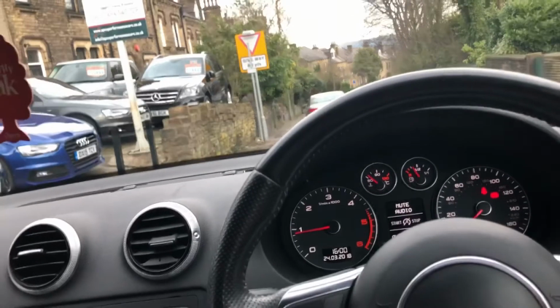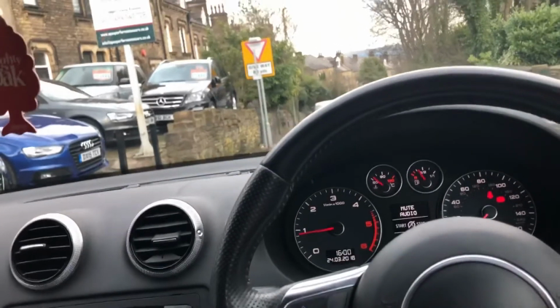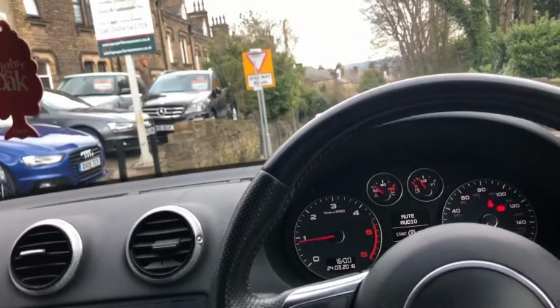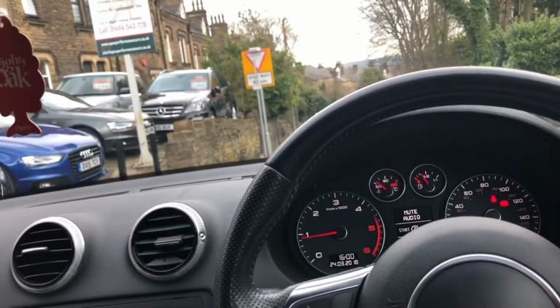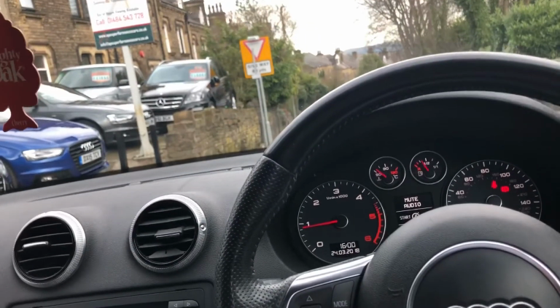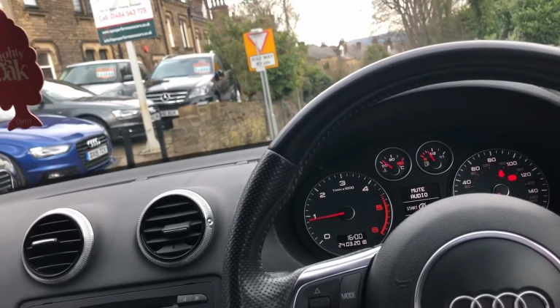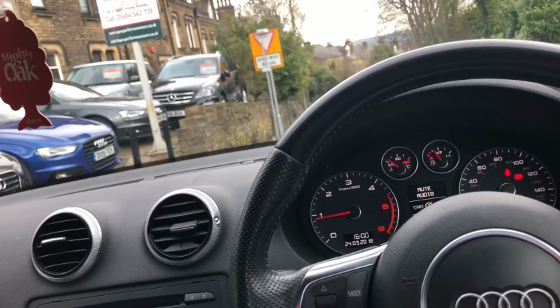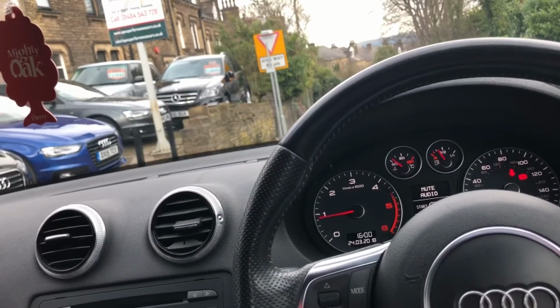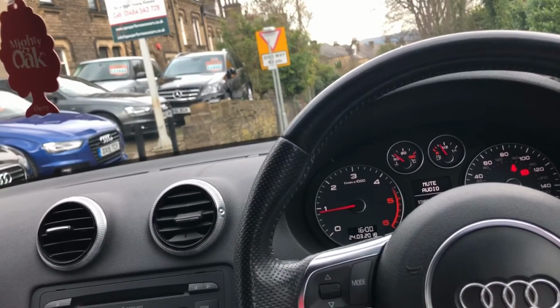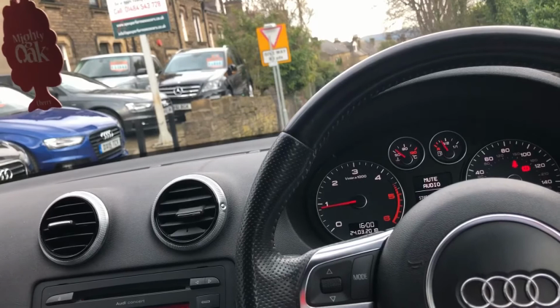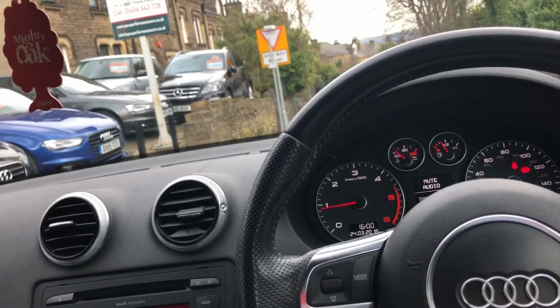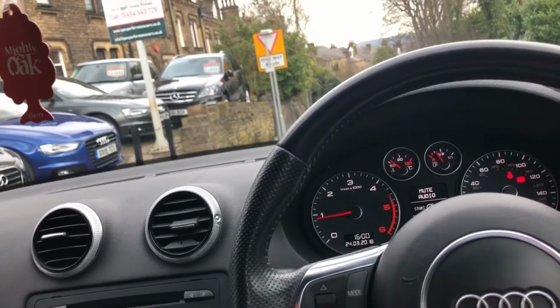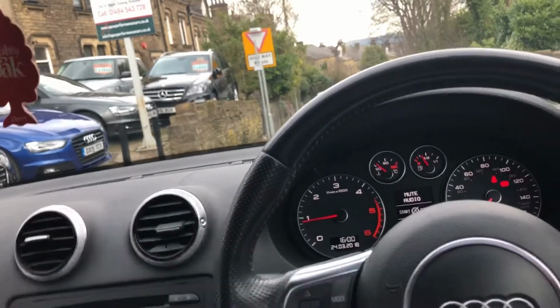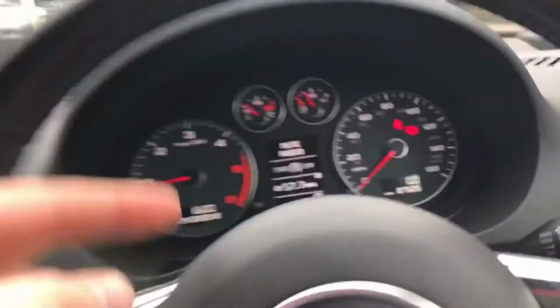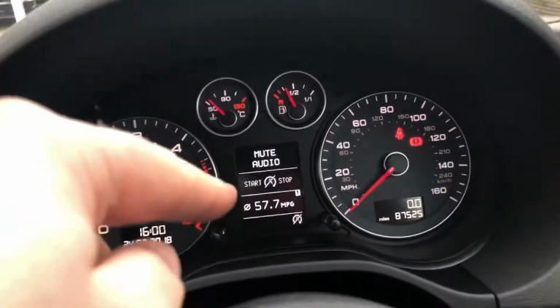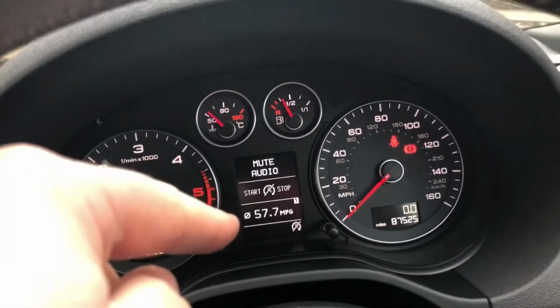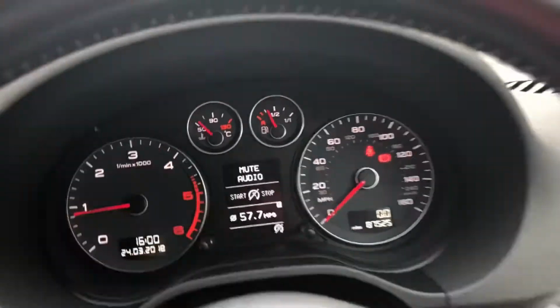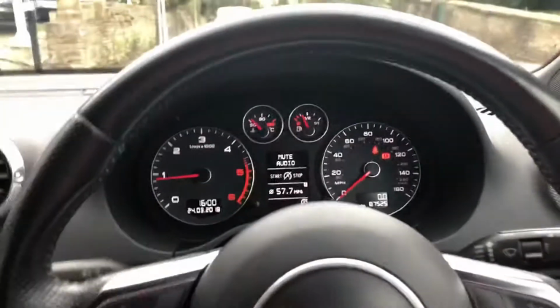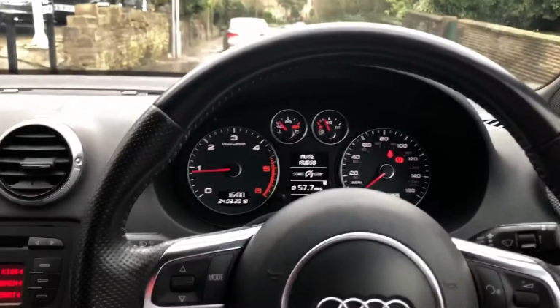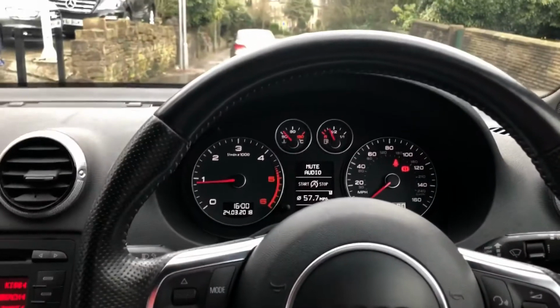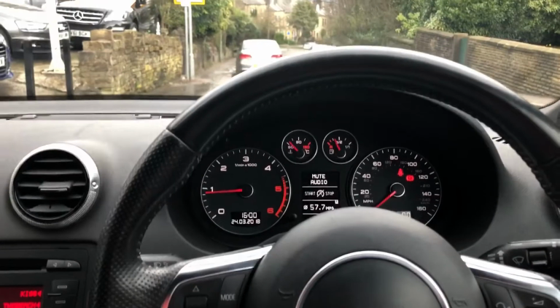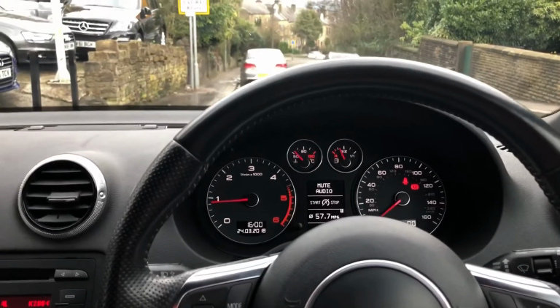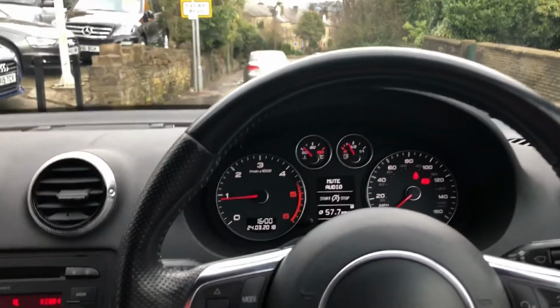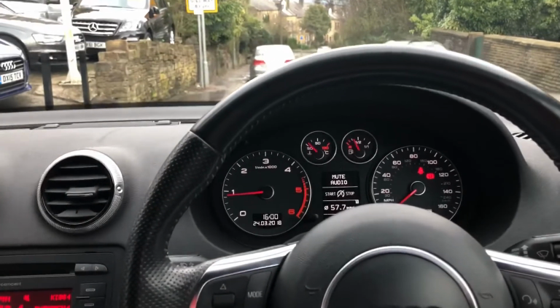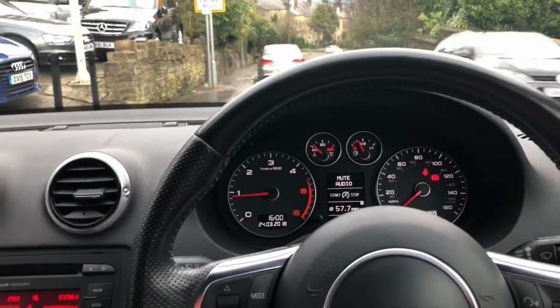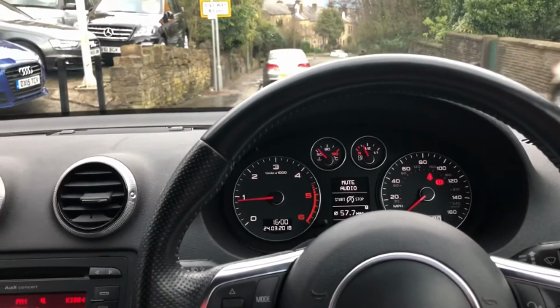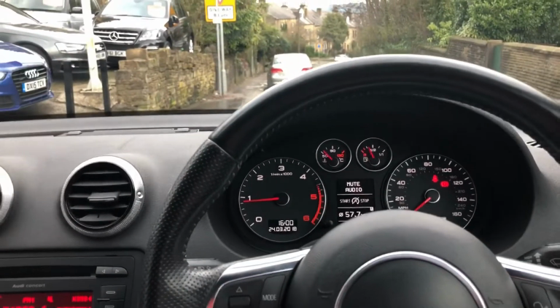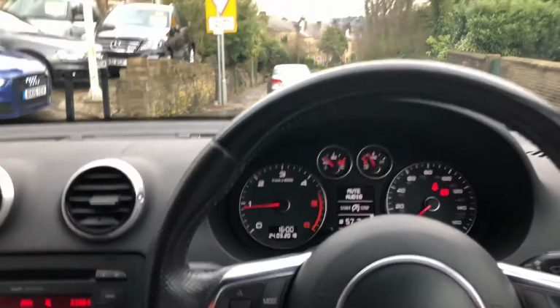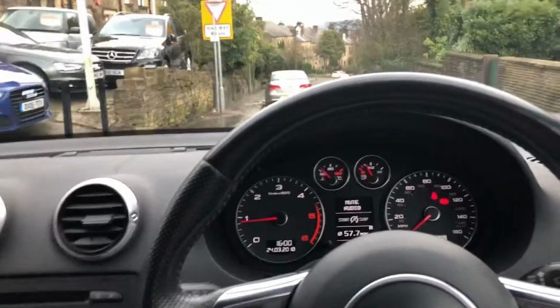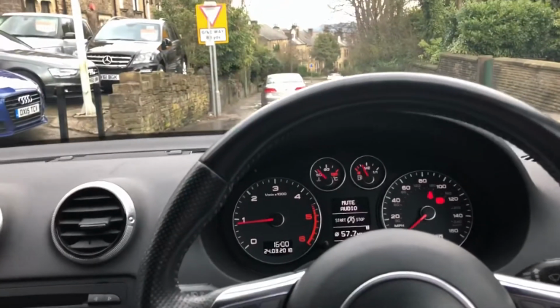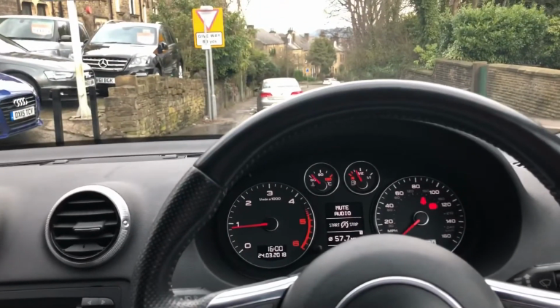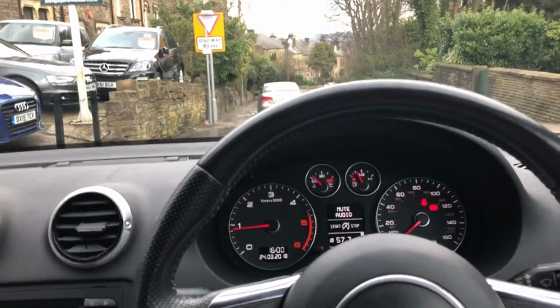These cars are about the perfect size — not too big, not too small. Look at that, she's been averaging 57.7 miles to the gallon. That's ridiculous. They're cheap on tax, cheap on insurance, and they're made properly. It's a quality product.